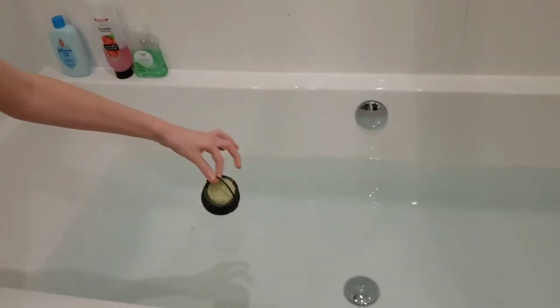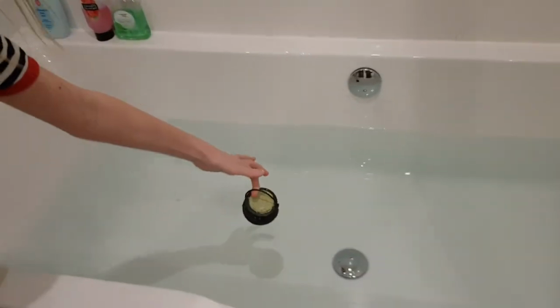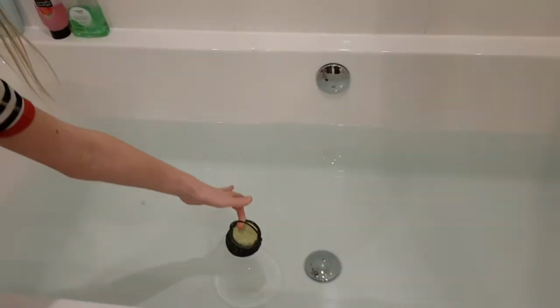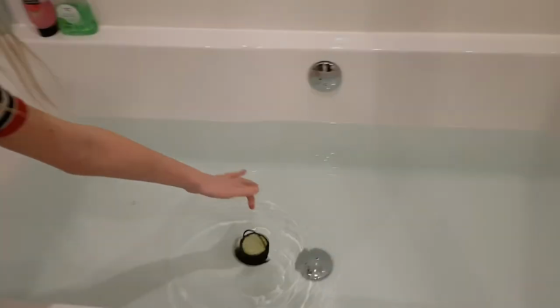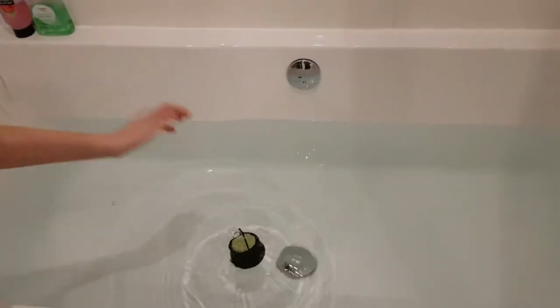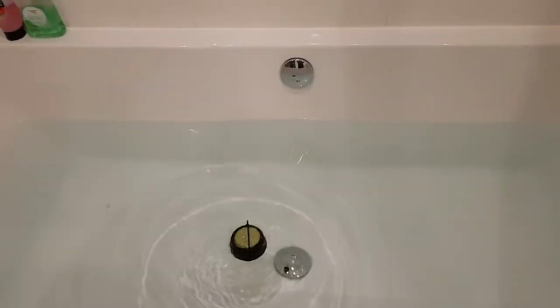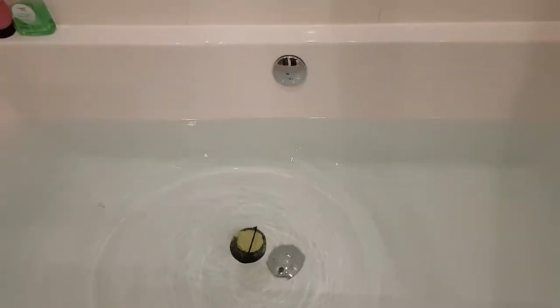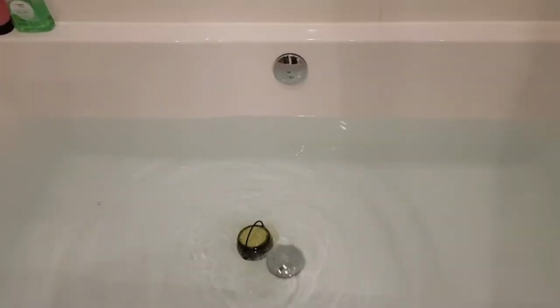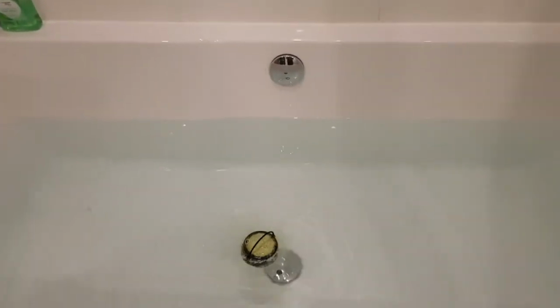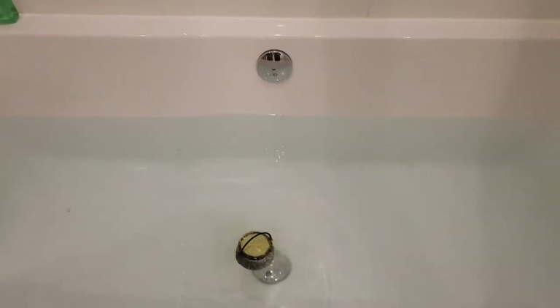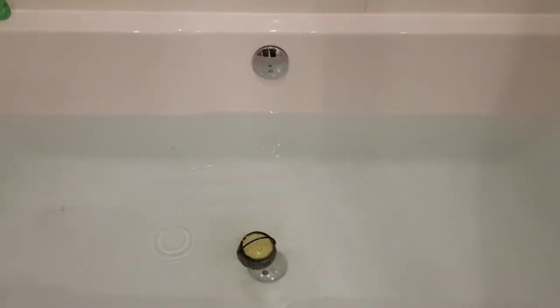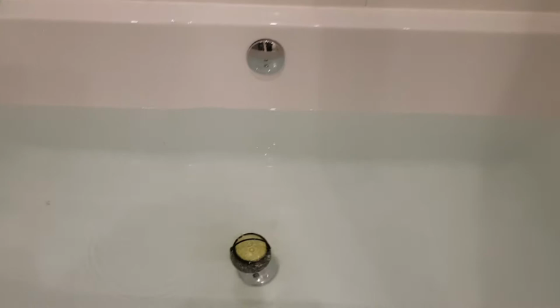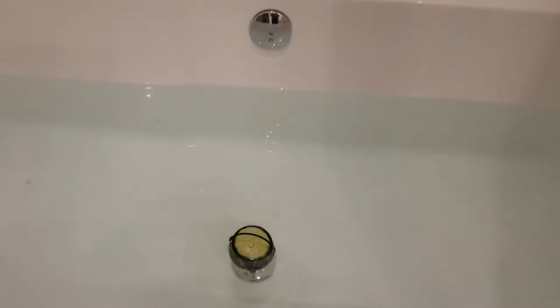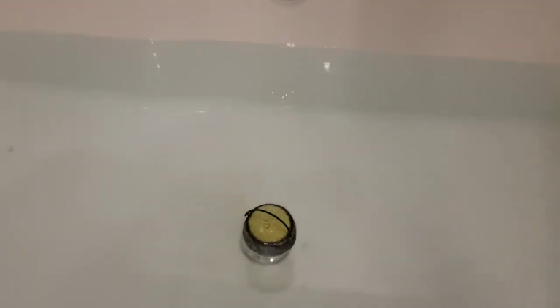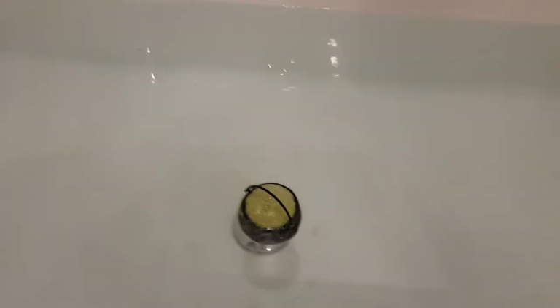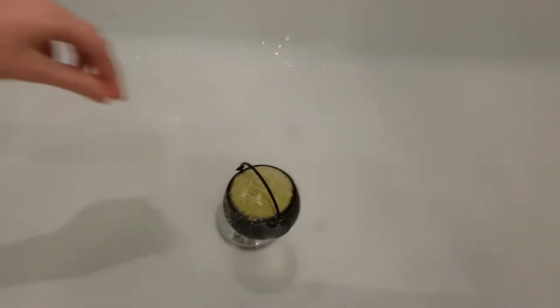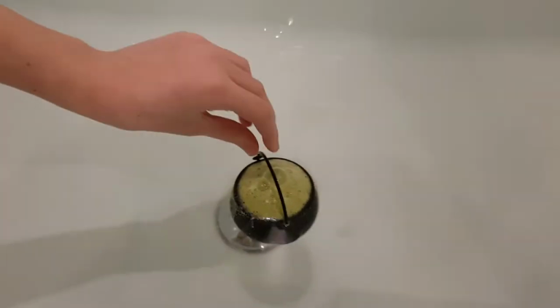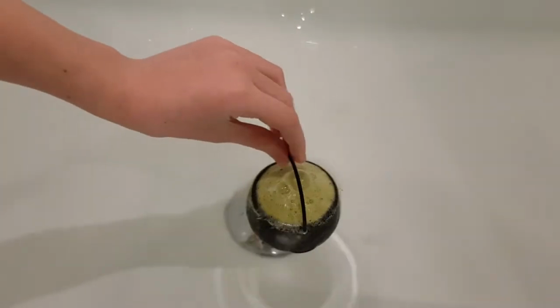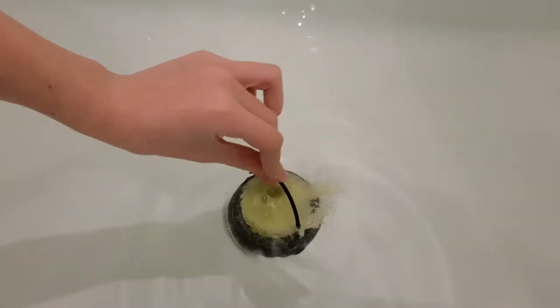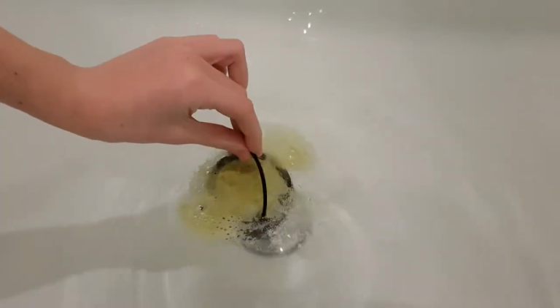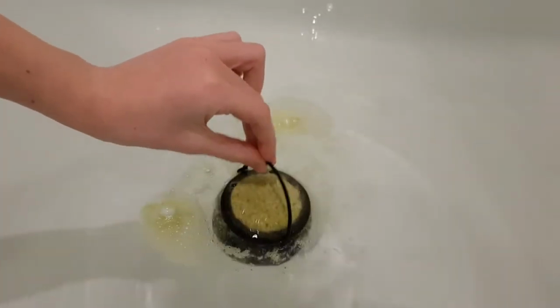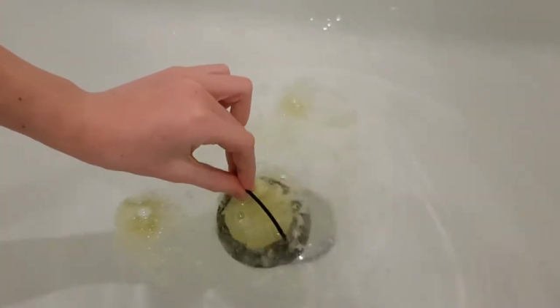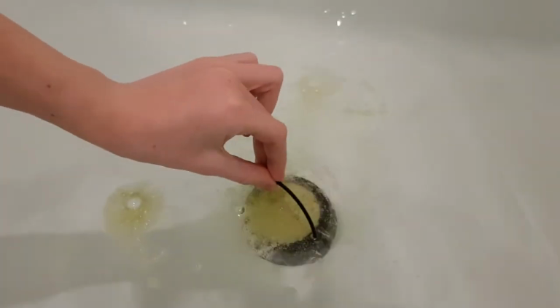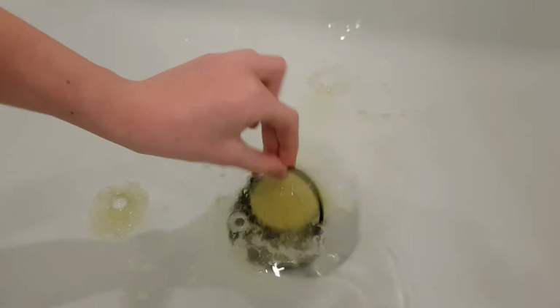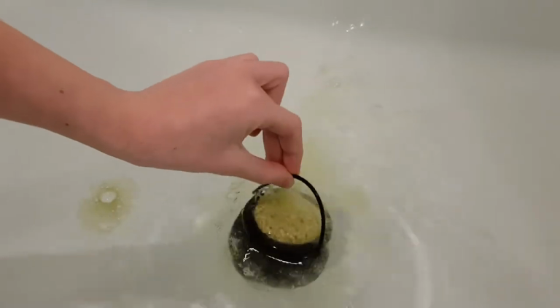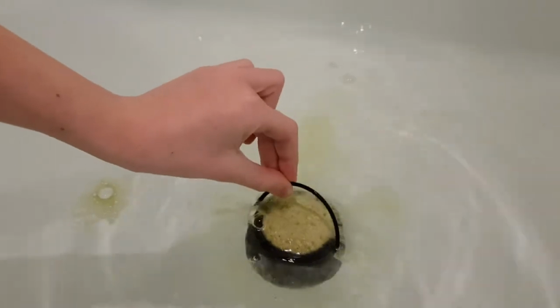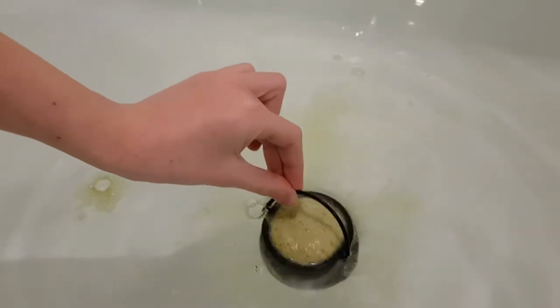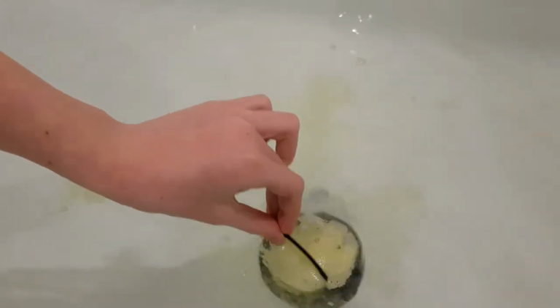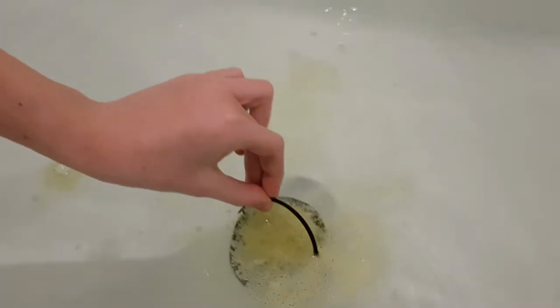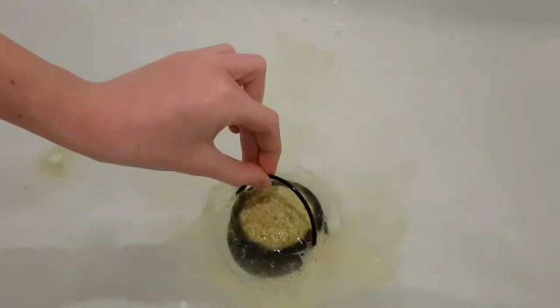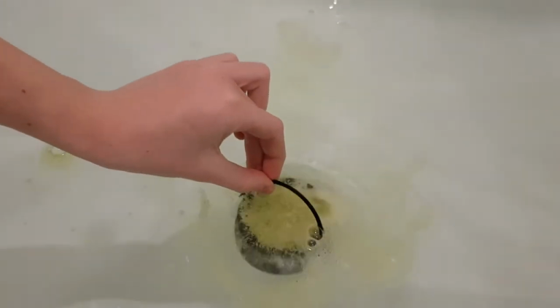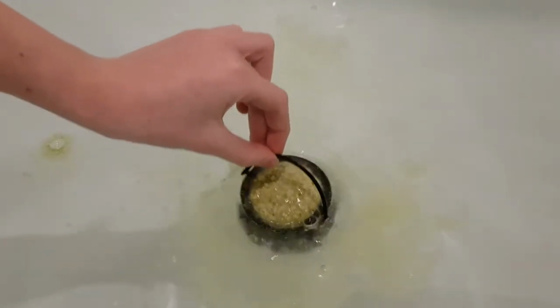We haven't tried one of these before, so we don't know how it's going to go. That's so cool. Like, we have tried a bath bomb before, obviously. Oh, that's very fizzy.